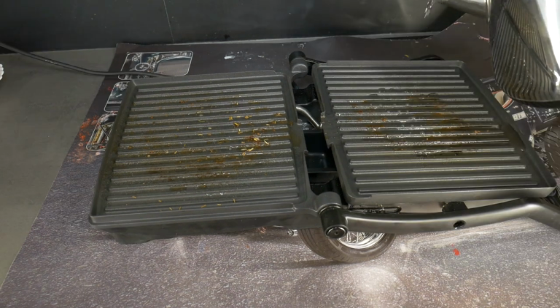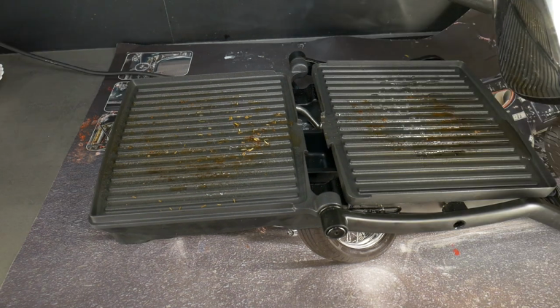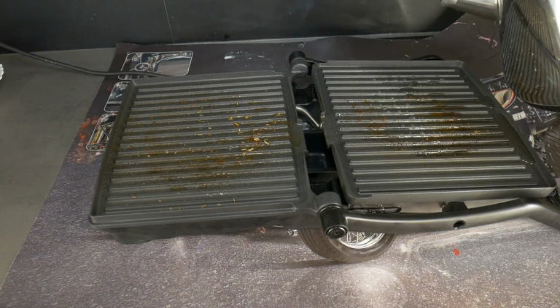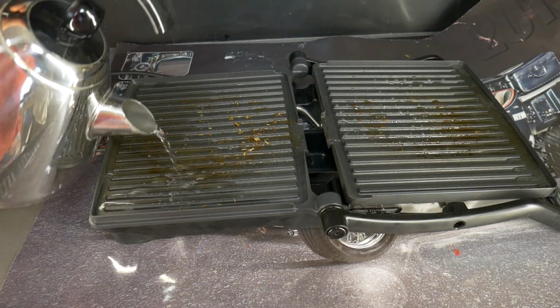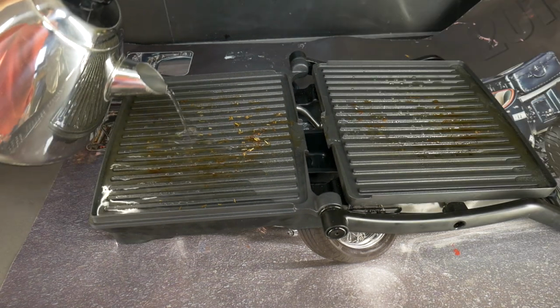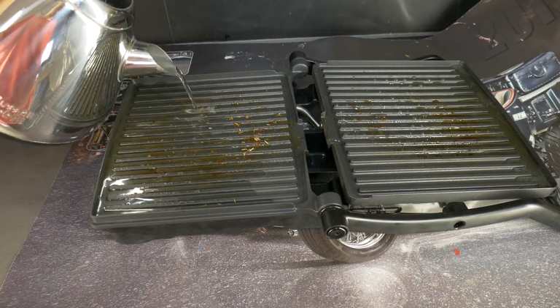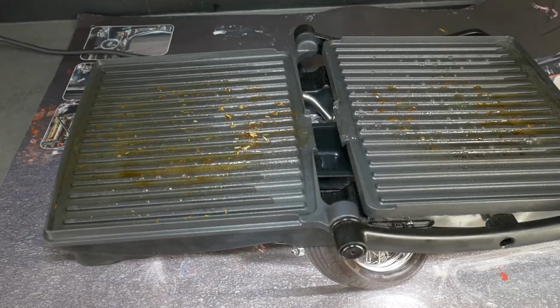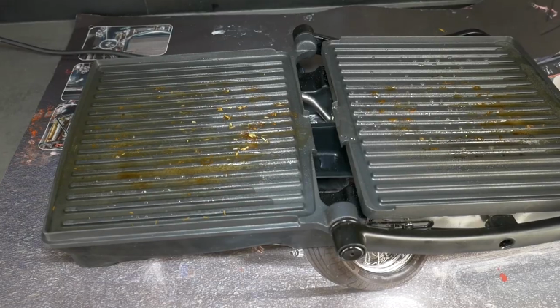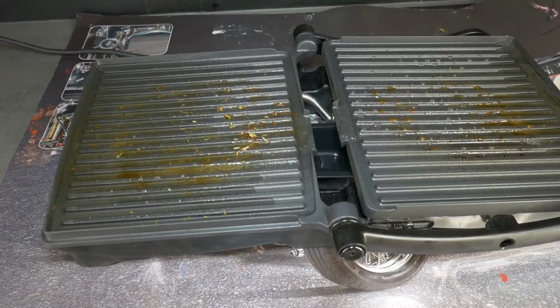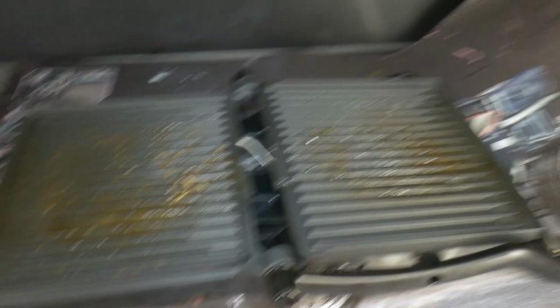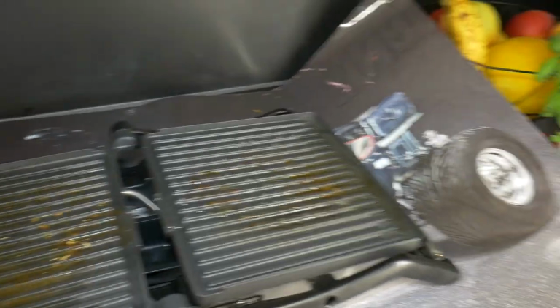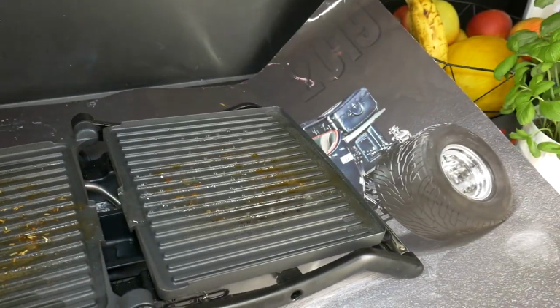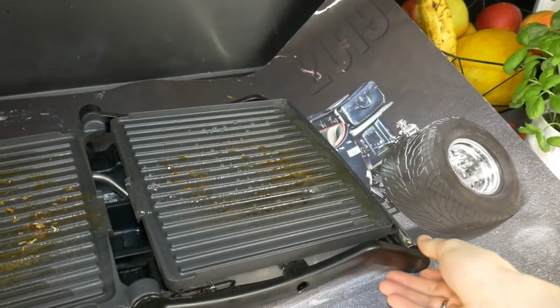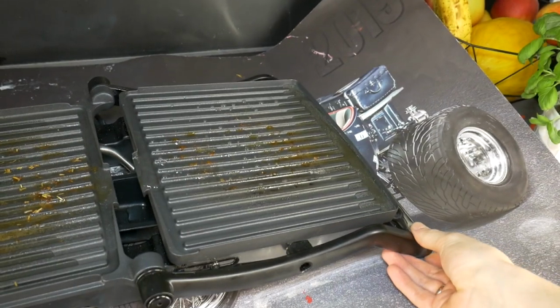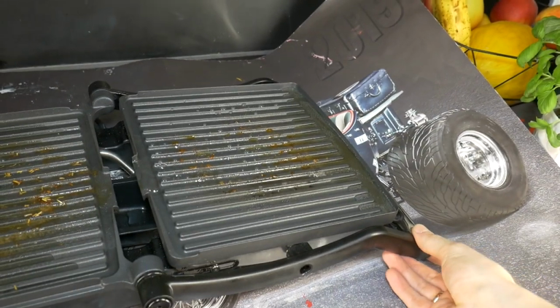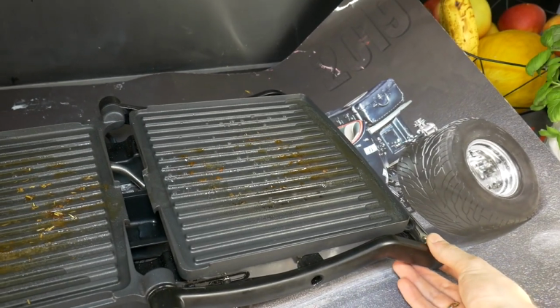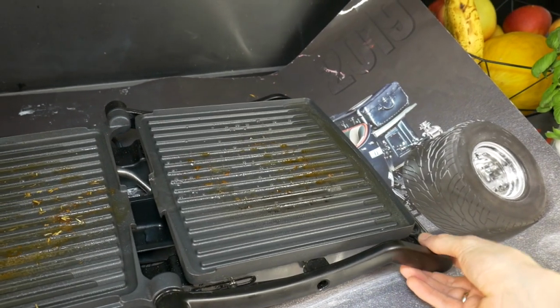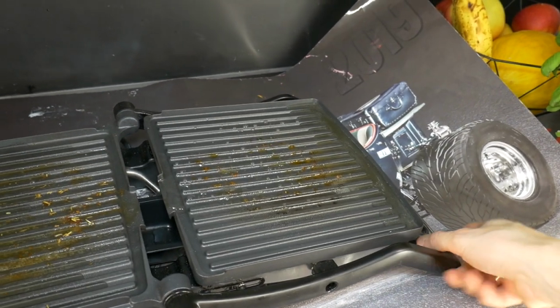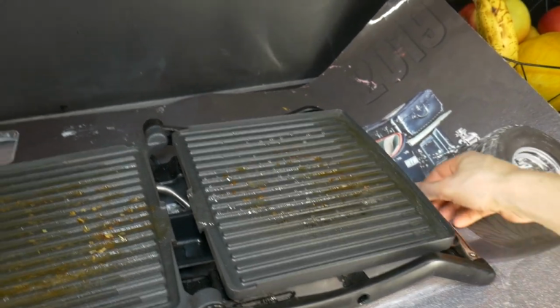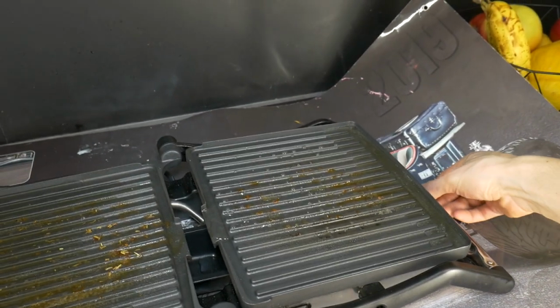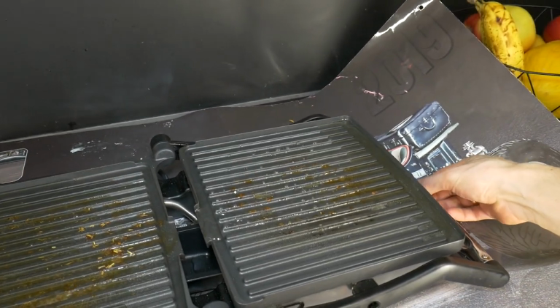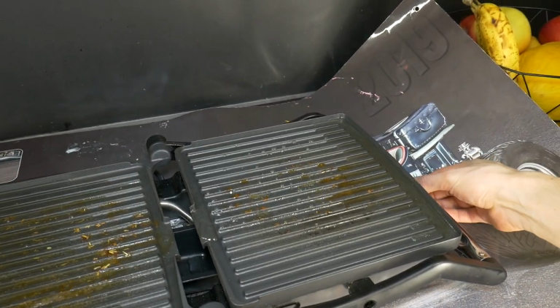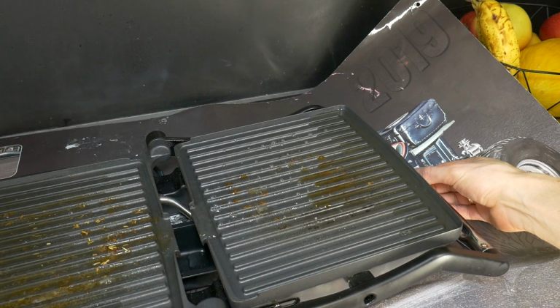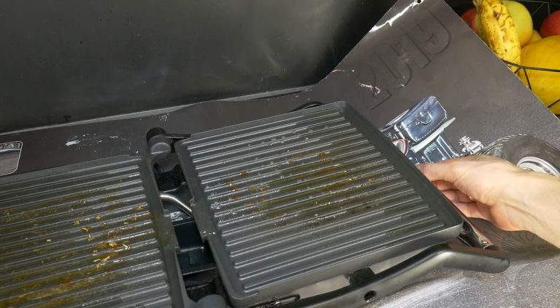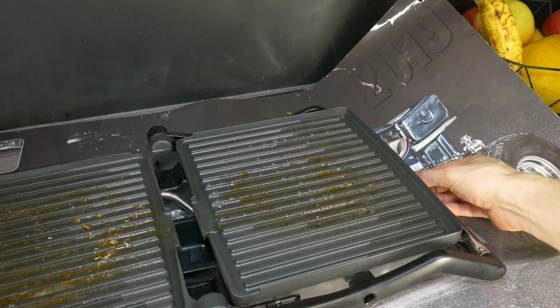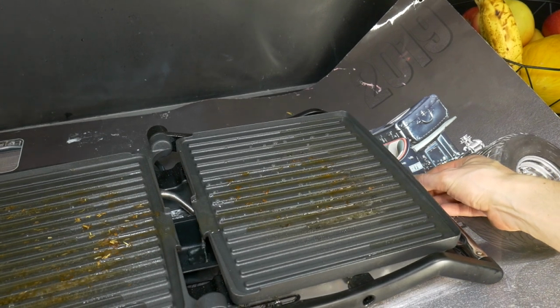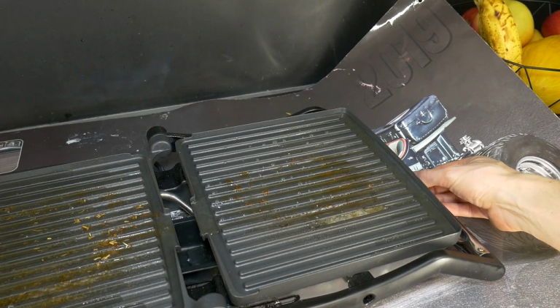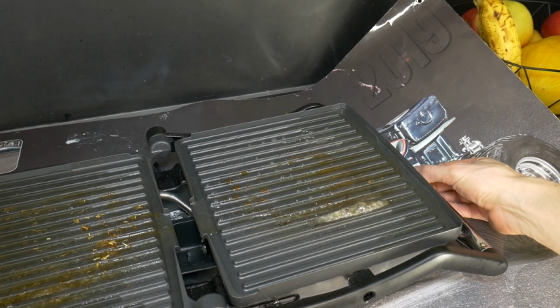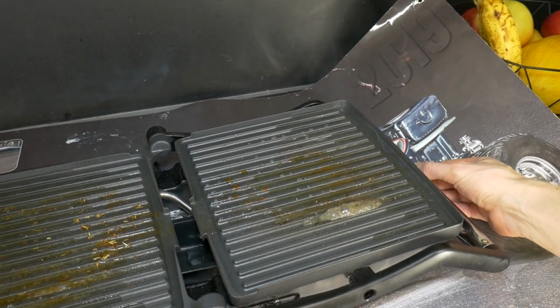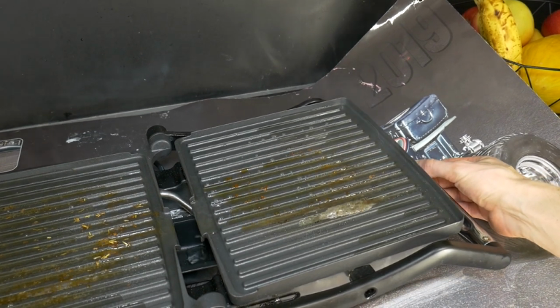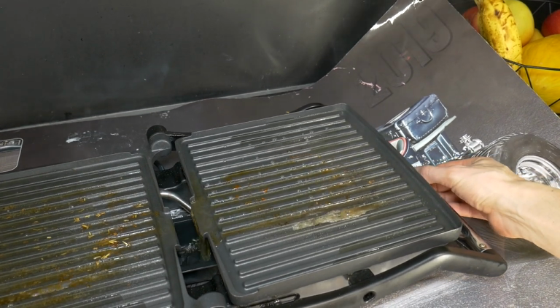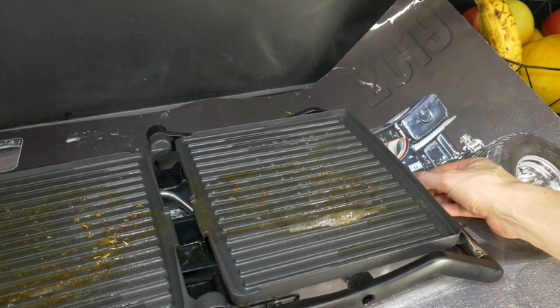Then pour clean water on the grill, turn on the grill and turn the grill off when the water starts to boil on it. Move the grill surface up and down so that the hot water flows back and forth, thus making the burnt dirt soft.